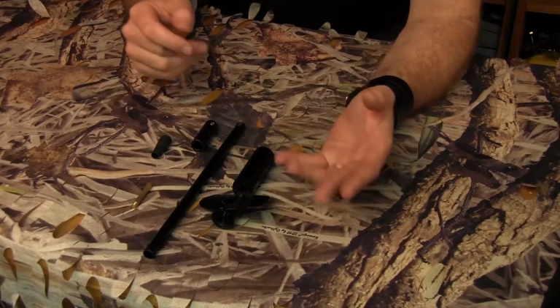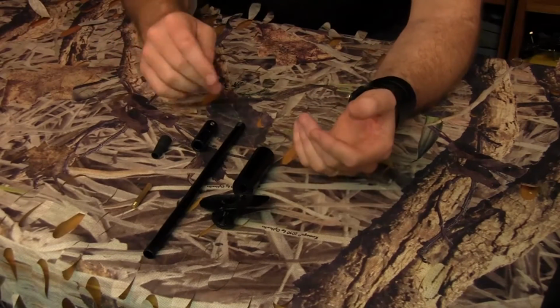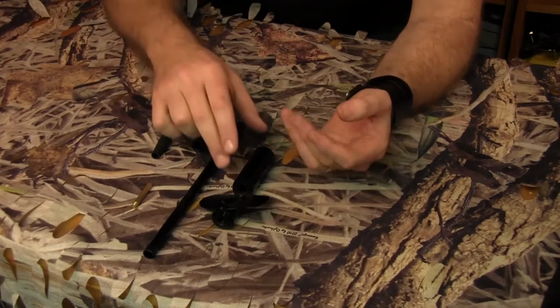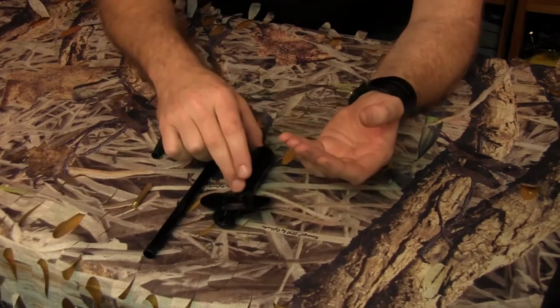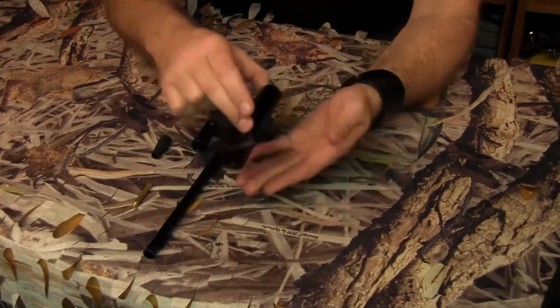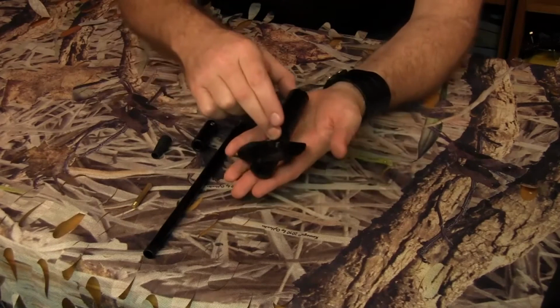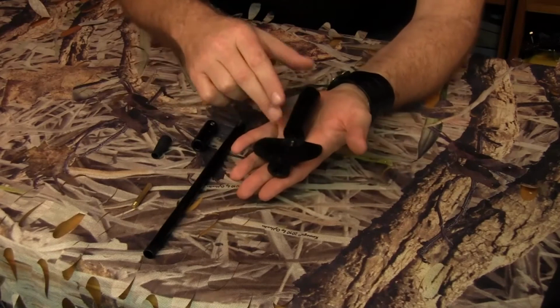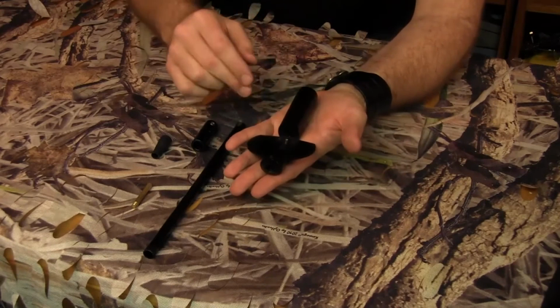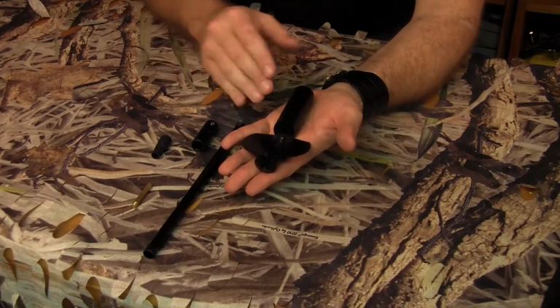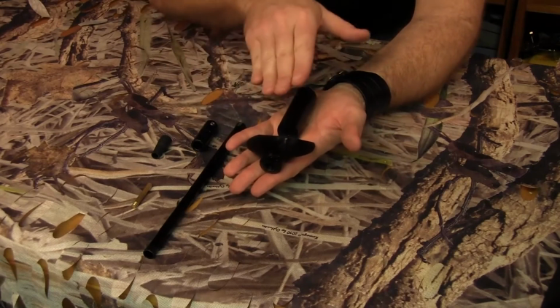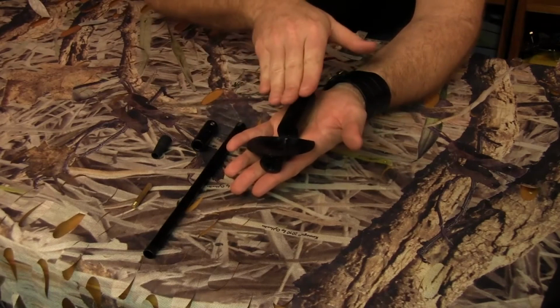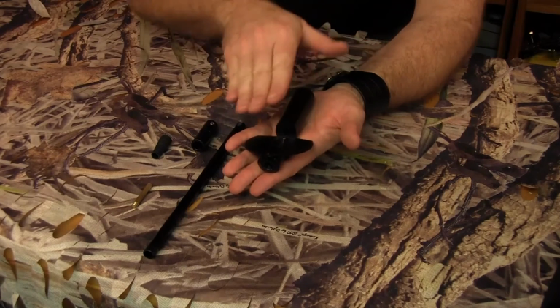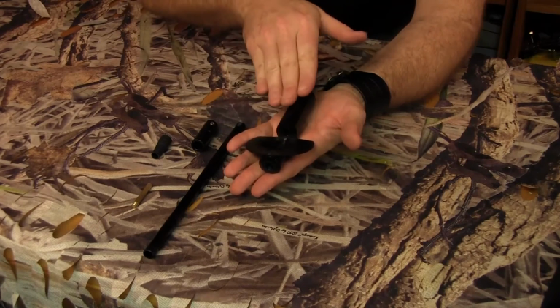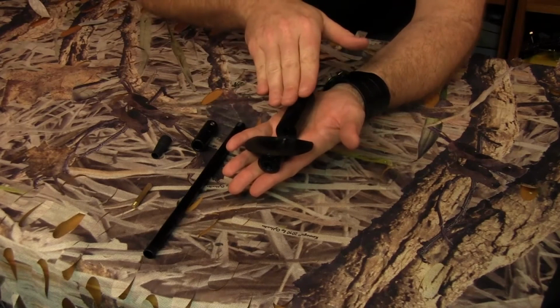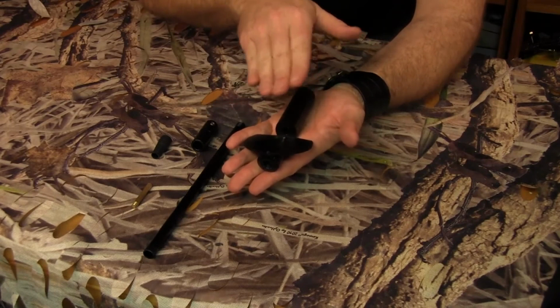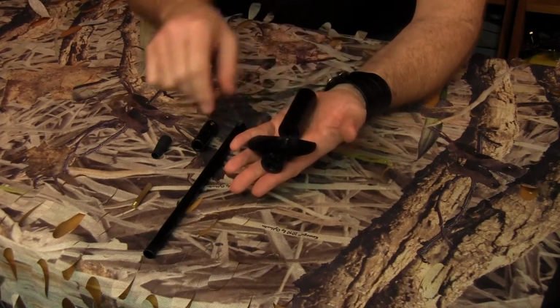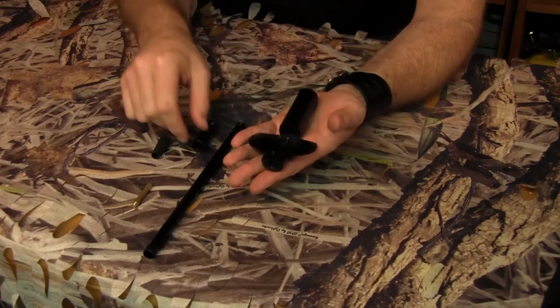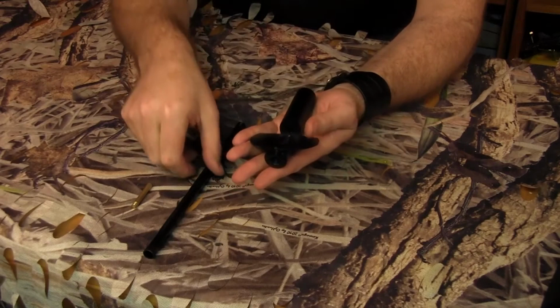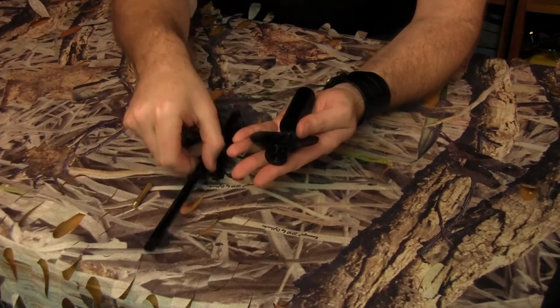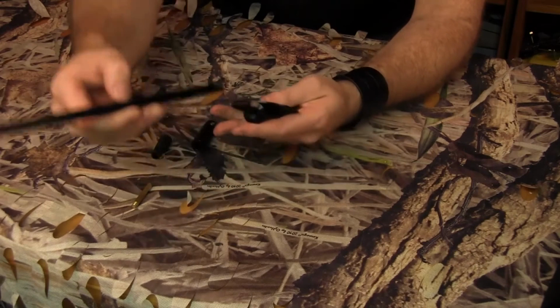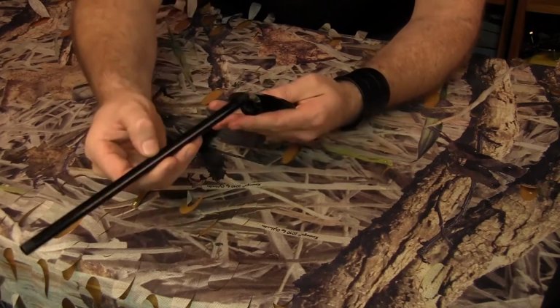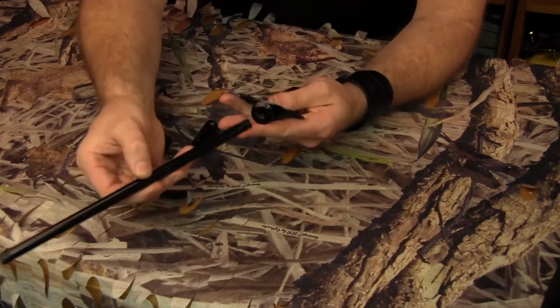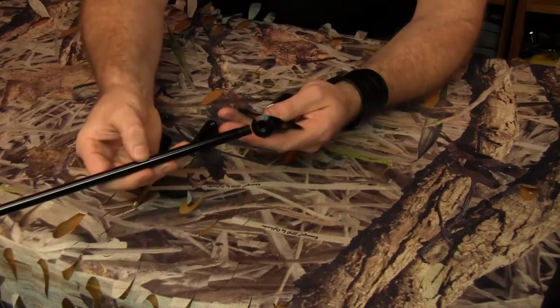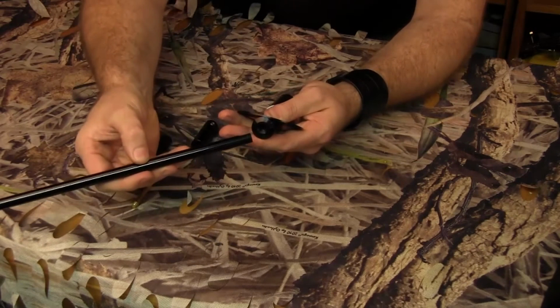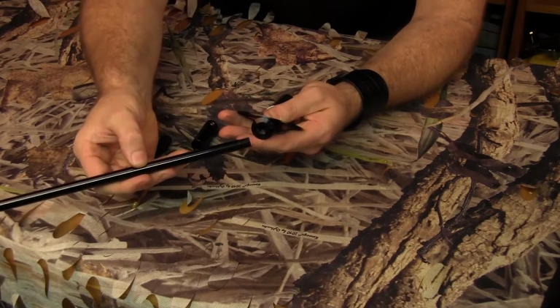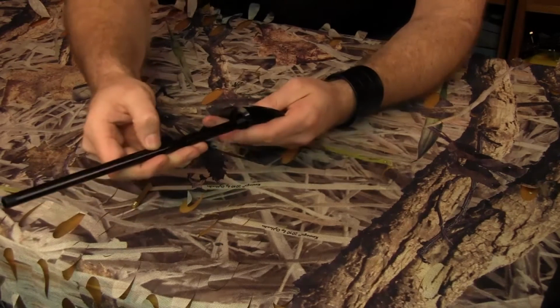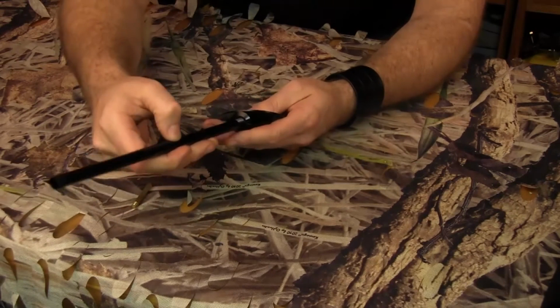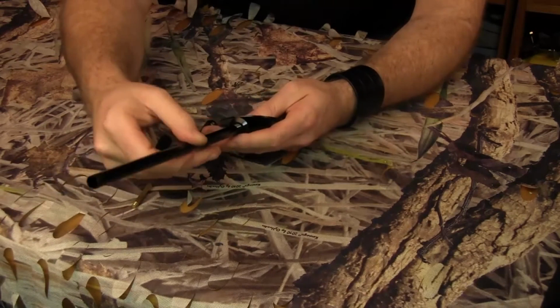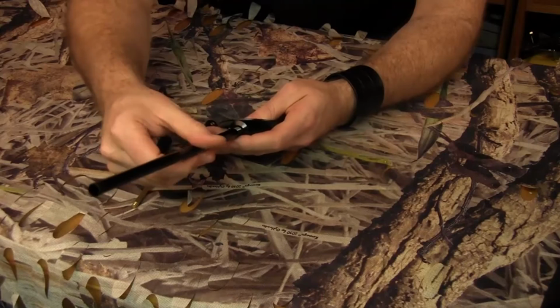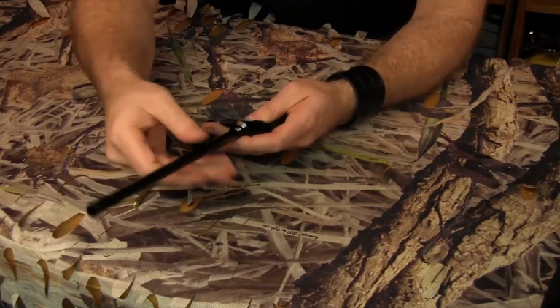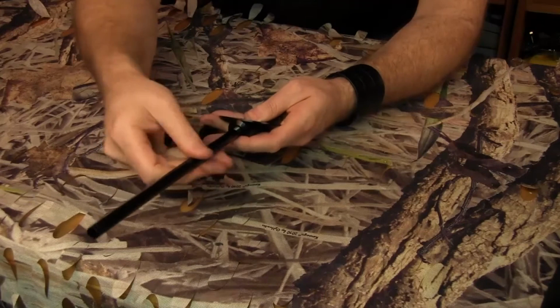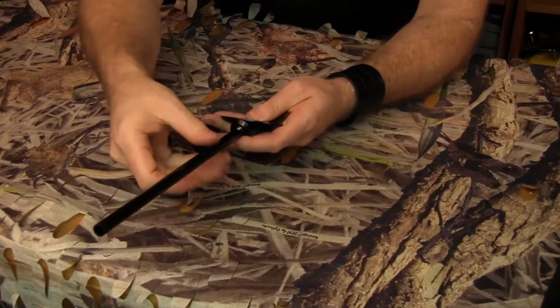We're going to start with this piece here, which is the part where the jag goes through and picks up the patch. What we're going to do is put the main shaft in — it just screws in. Very simply, we screw that together.